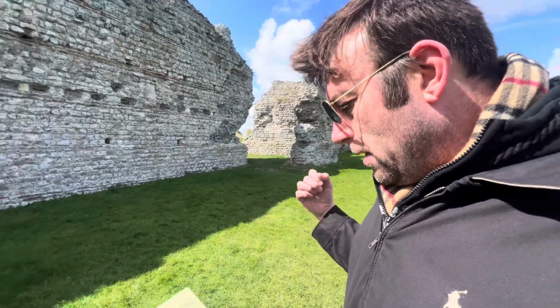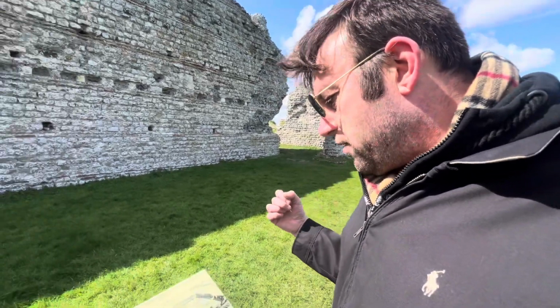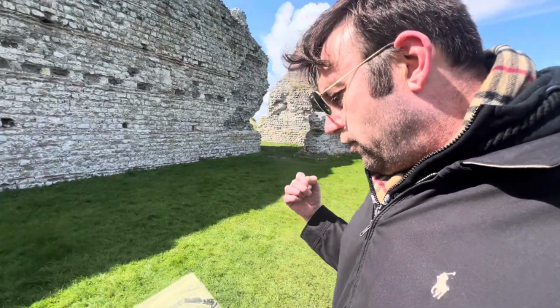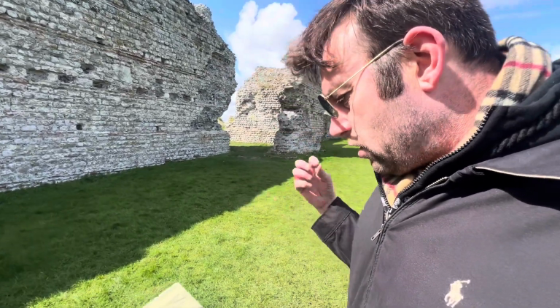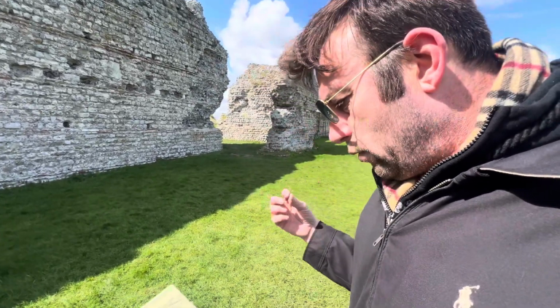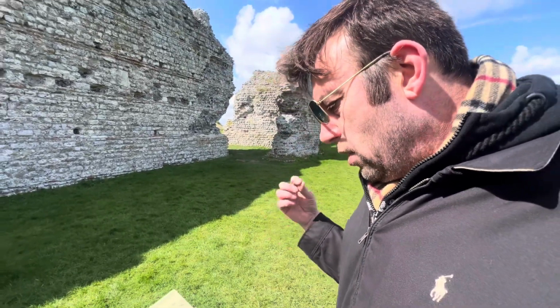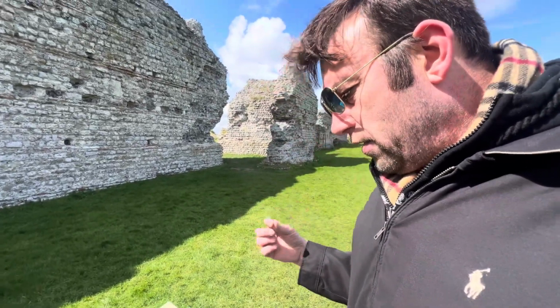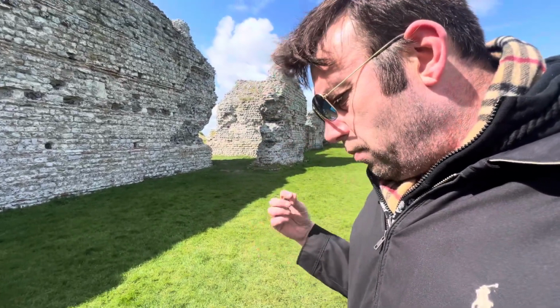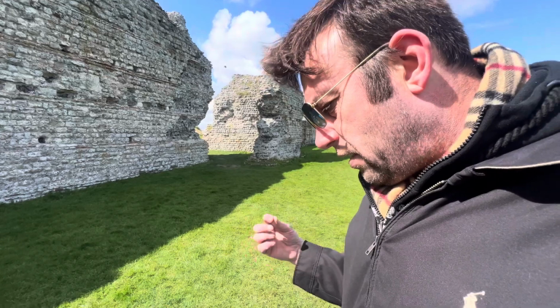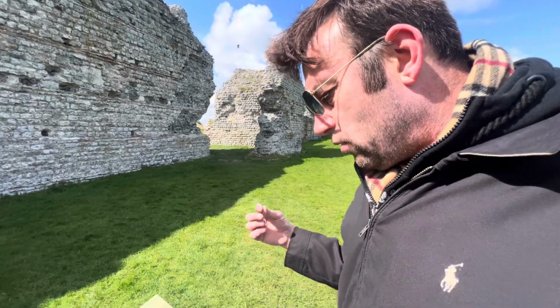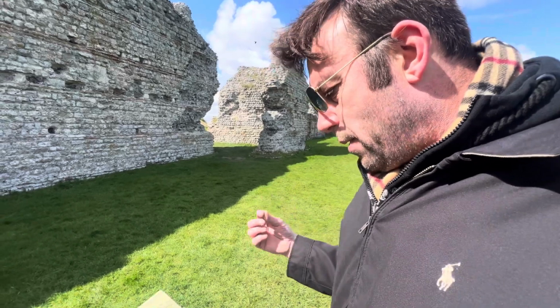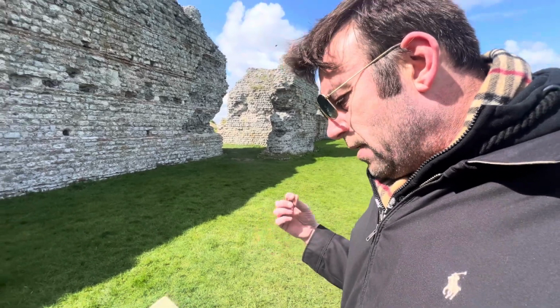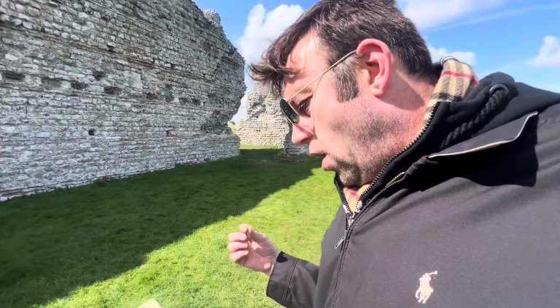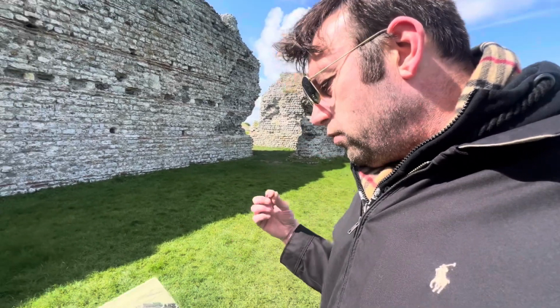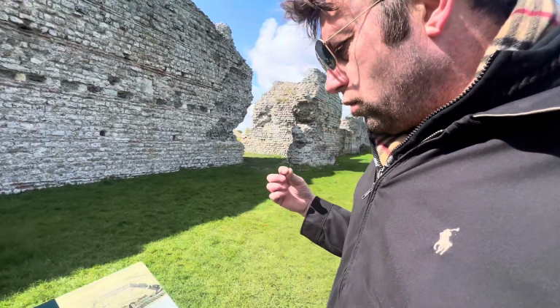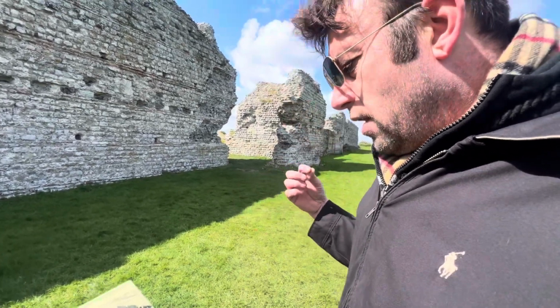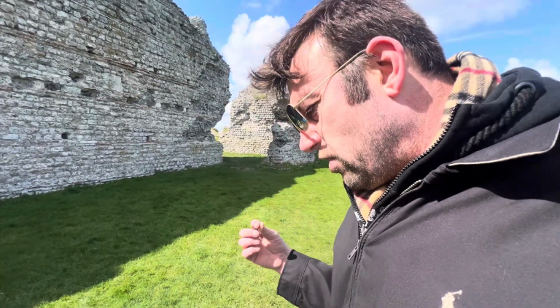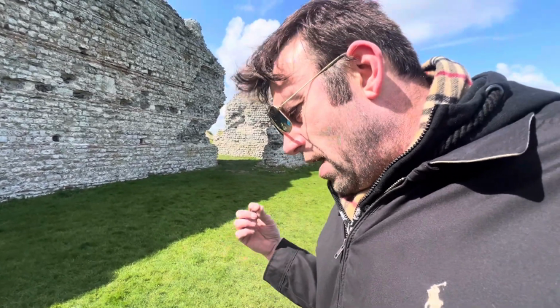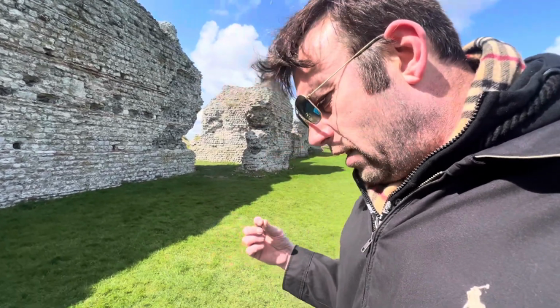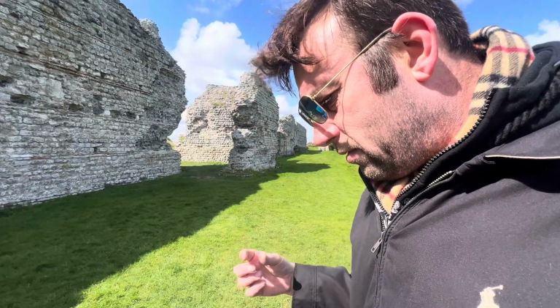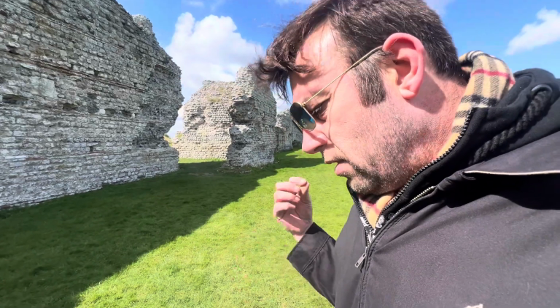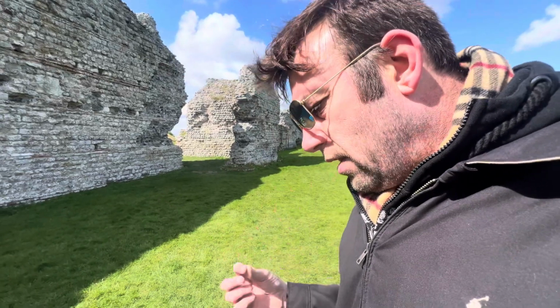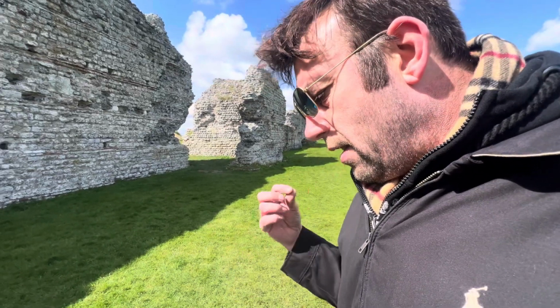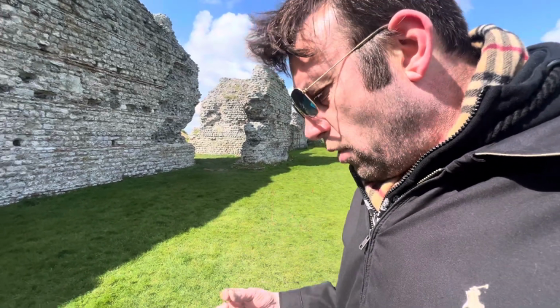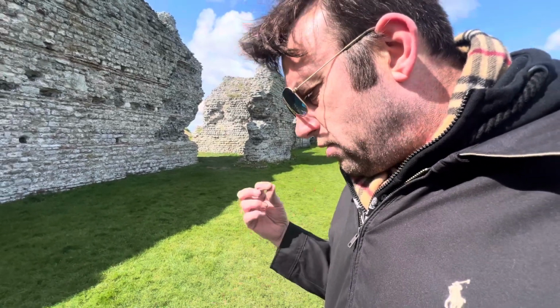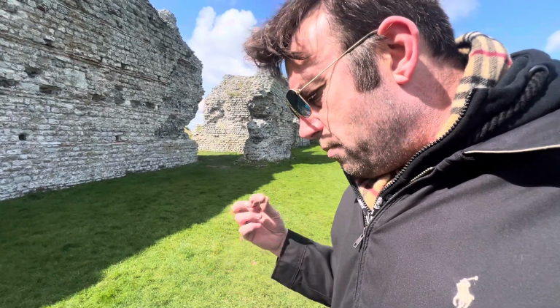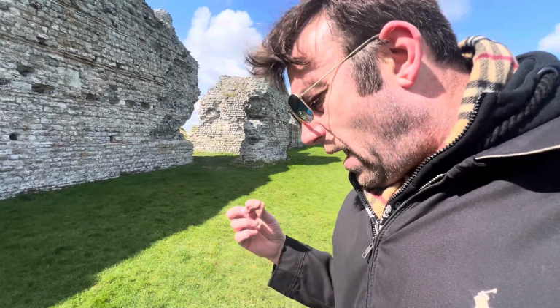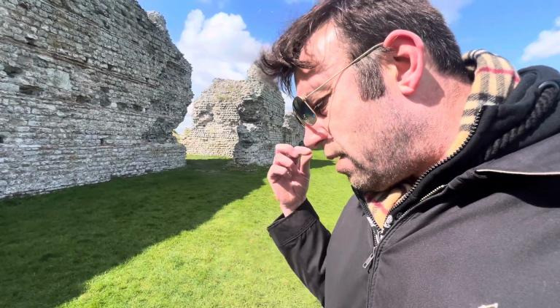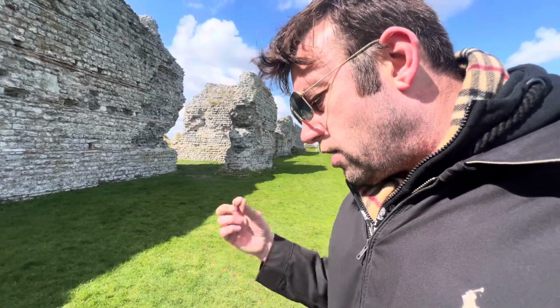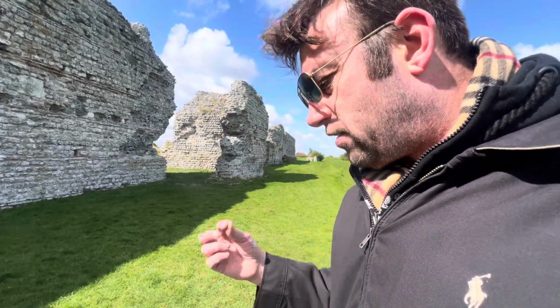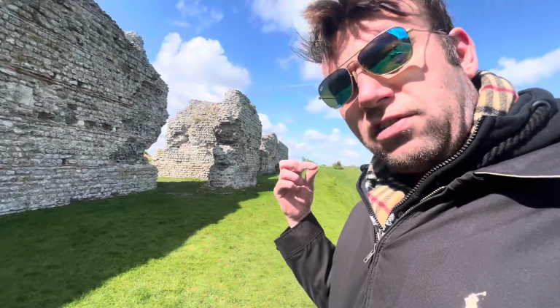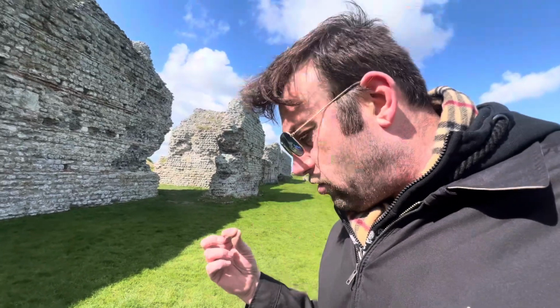Over the centuries the fort's ditches filled up, internal buildings collapsed or were removed, but the high walls endured, making Richborough an enduring monument to Roman Britain and capturing the imagination of visitors for centuries.